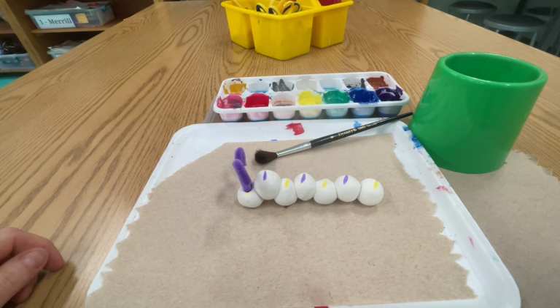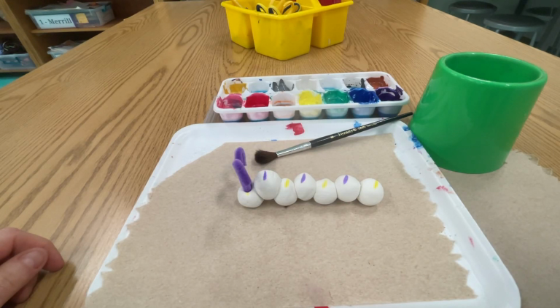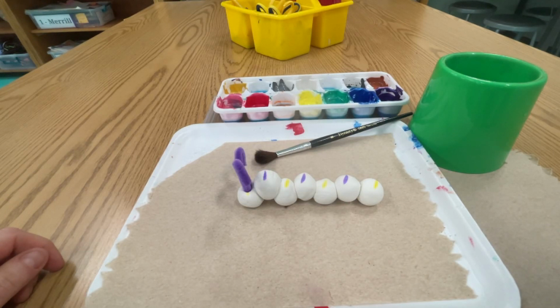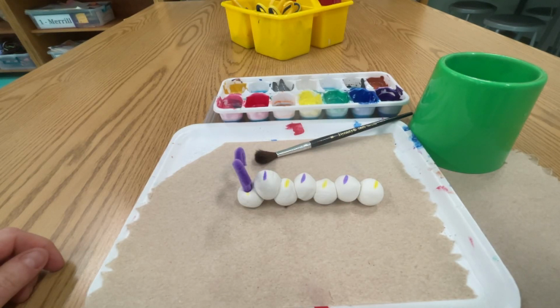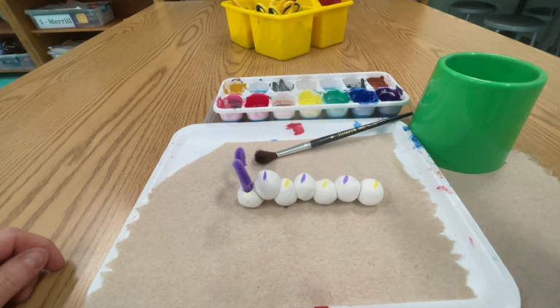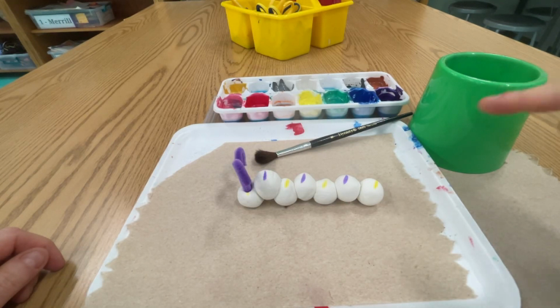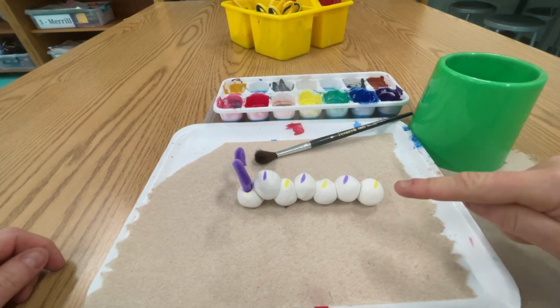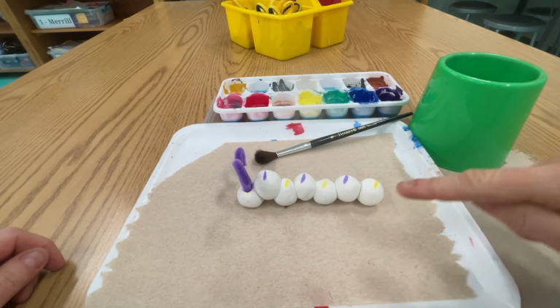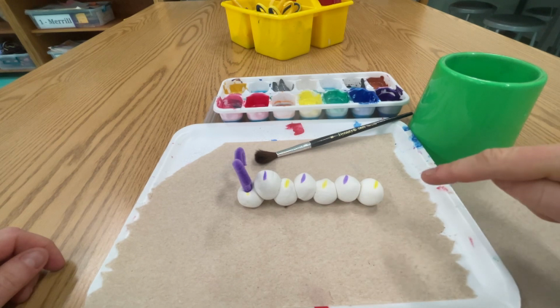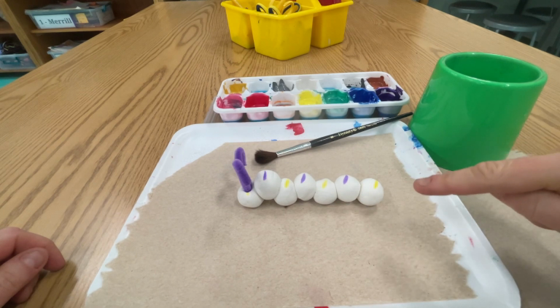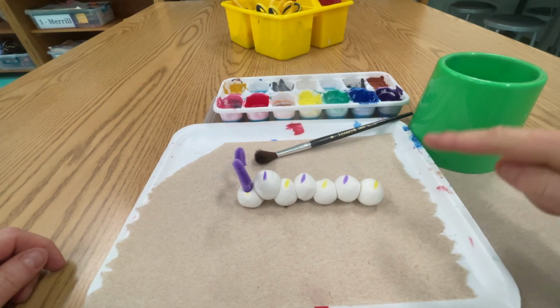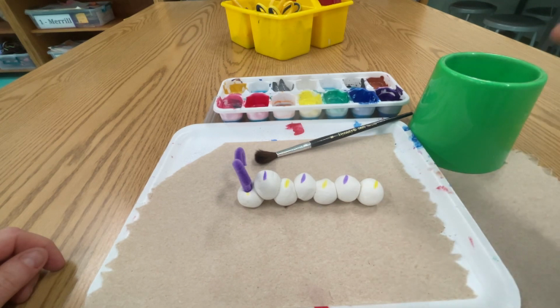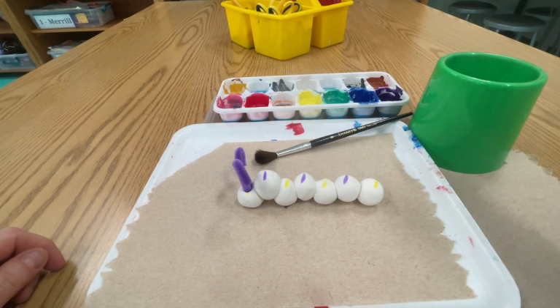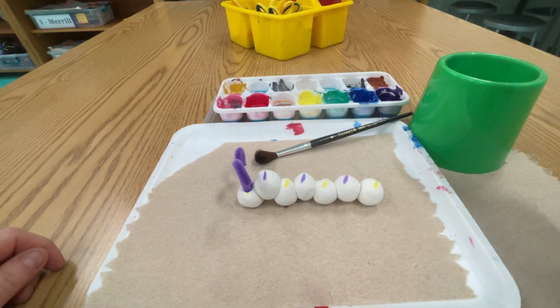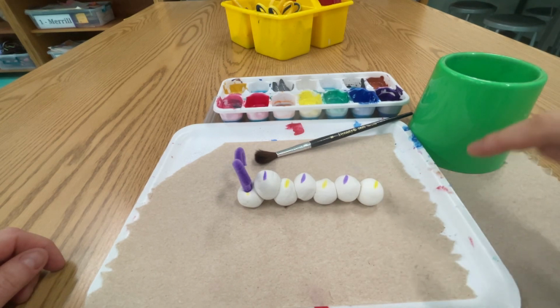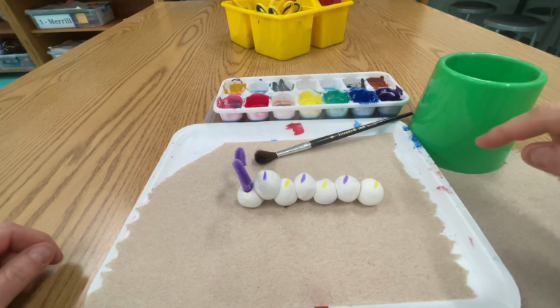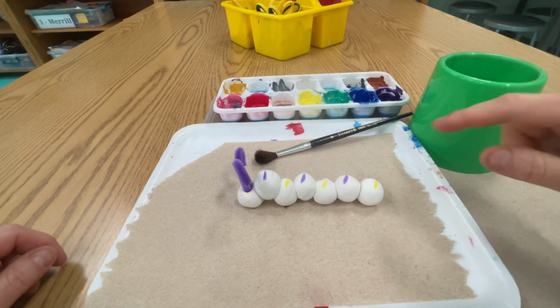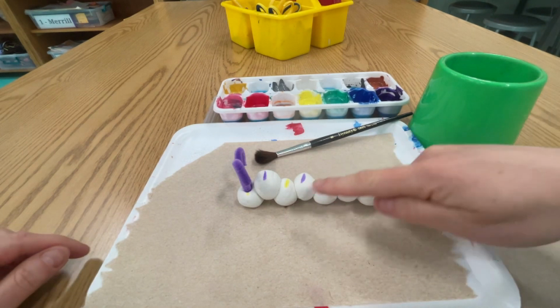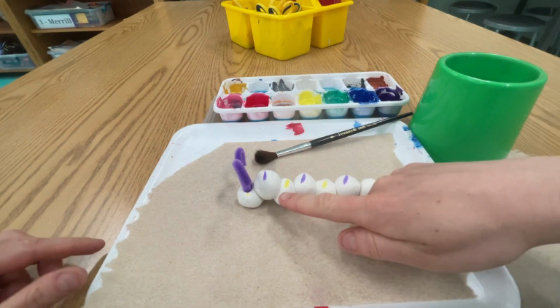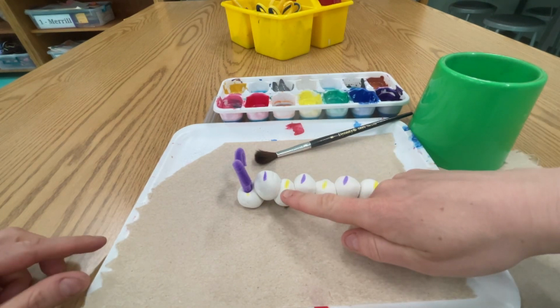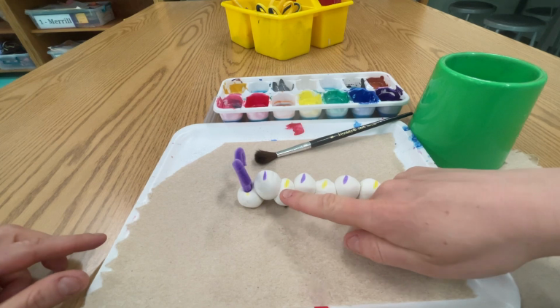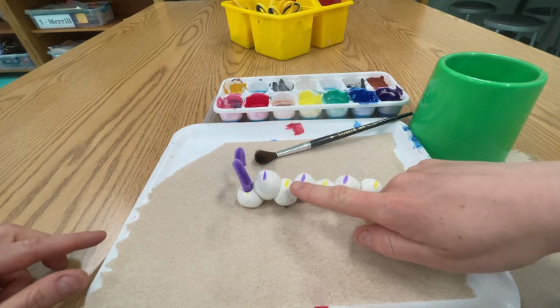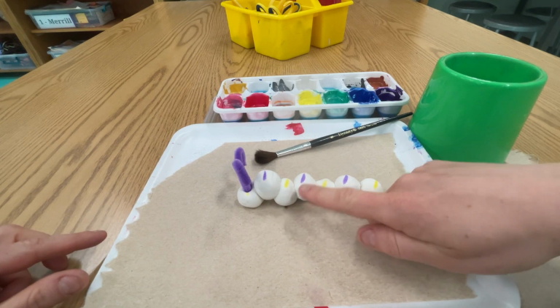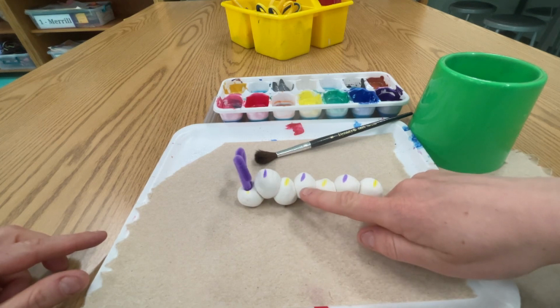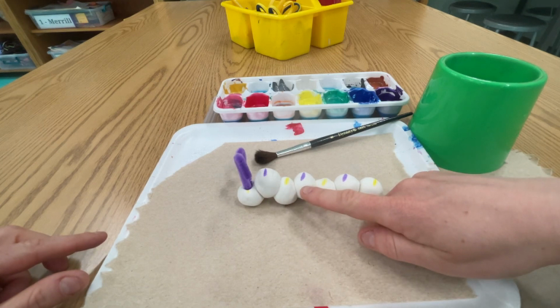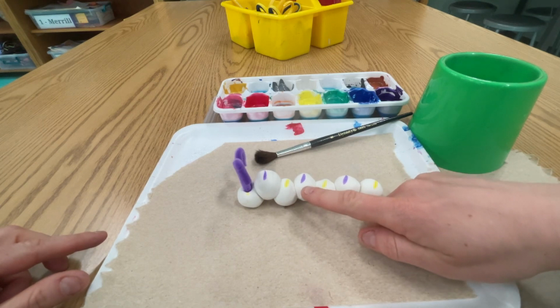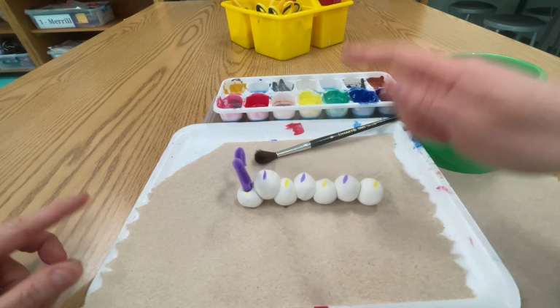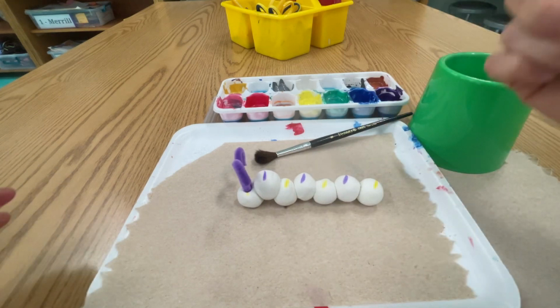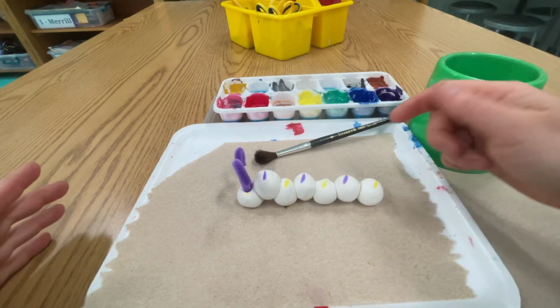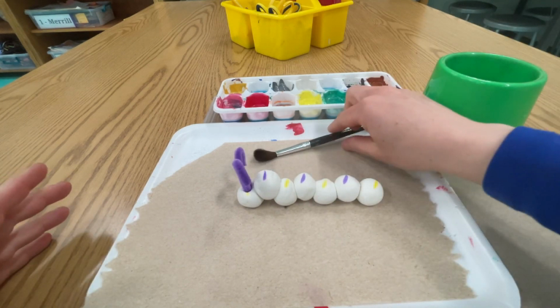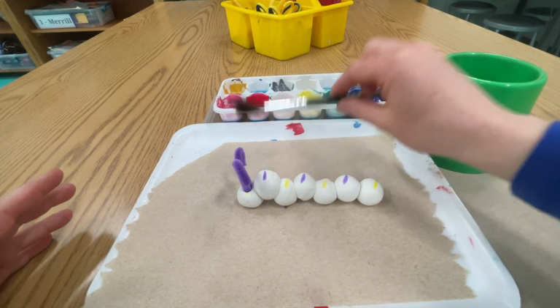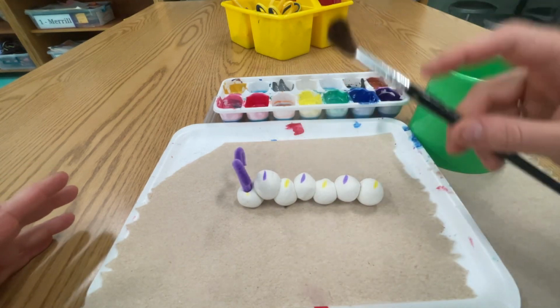Hello Artists! Before you begin painting your AB pattern caterpillar, think about which color is lighter. For me, the yellow is going to be lighter and the purple is going to be darker. I want to paint with the lighter color first.